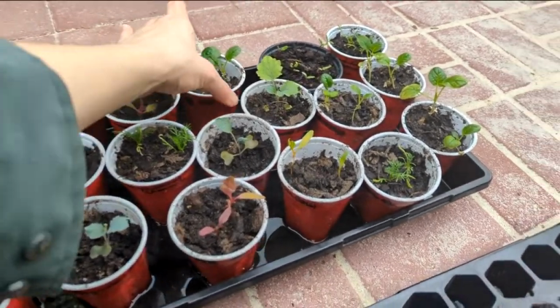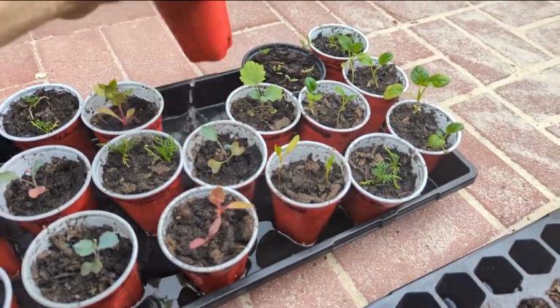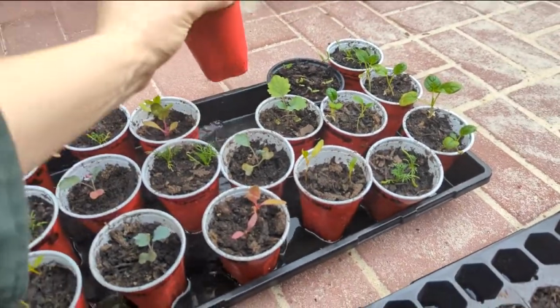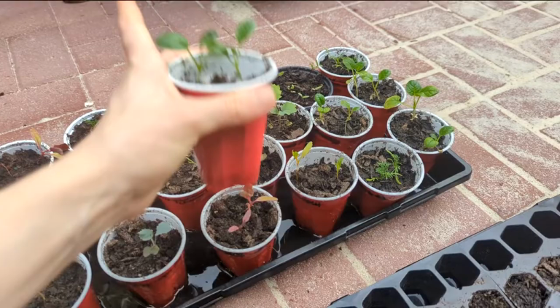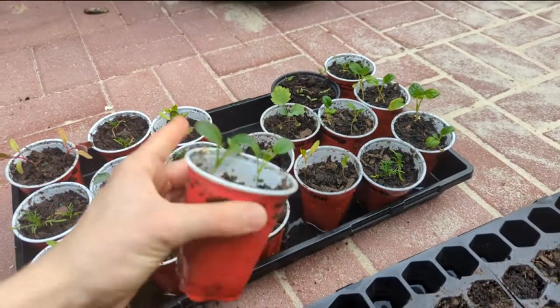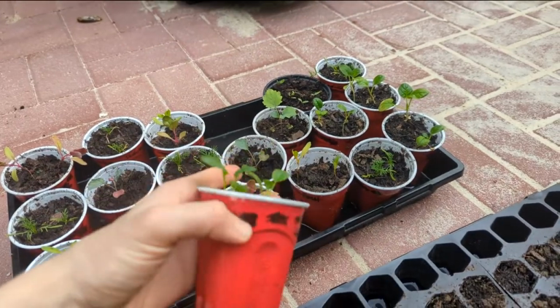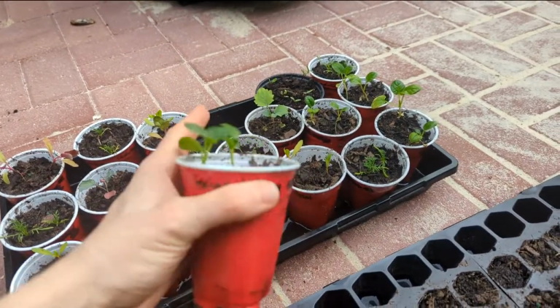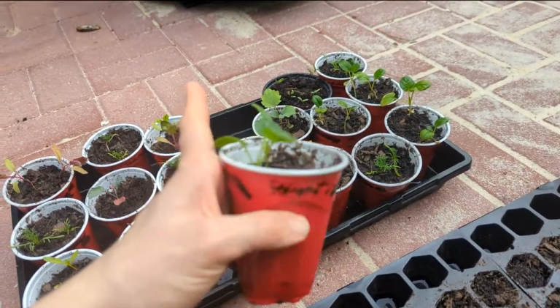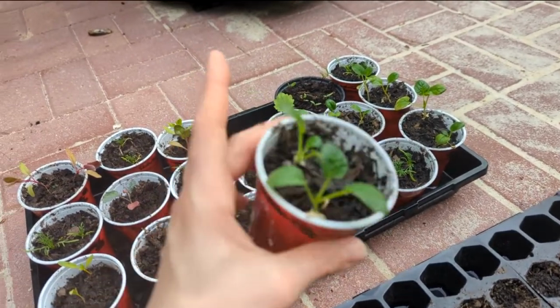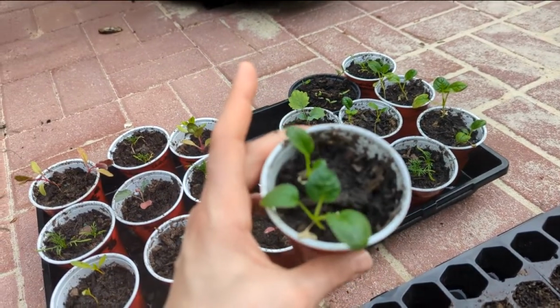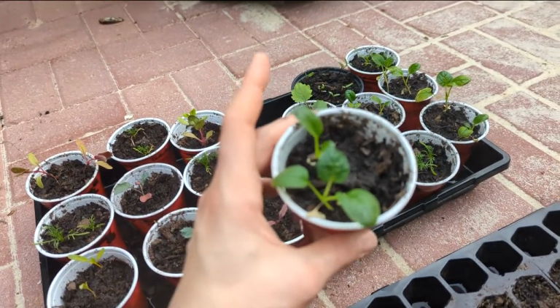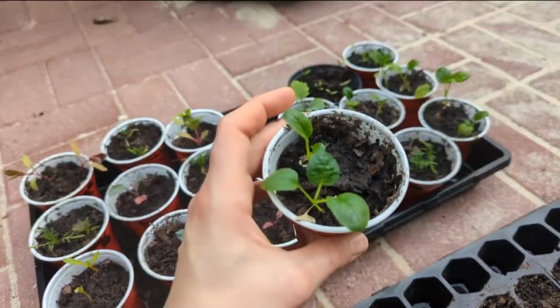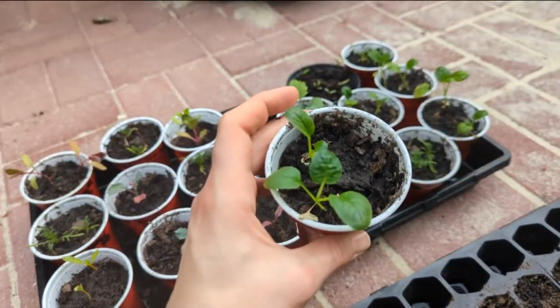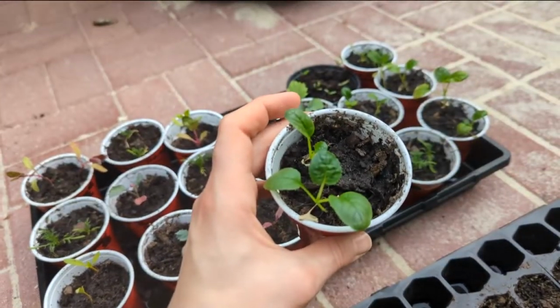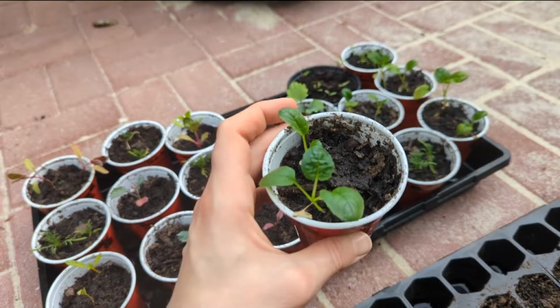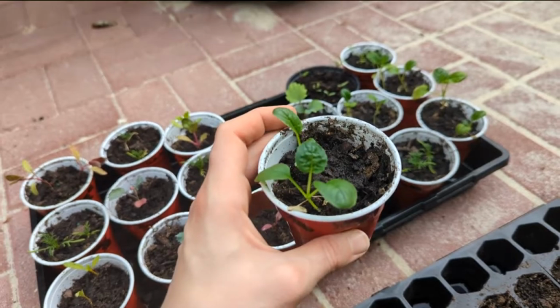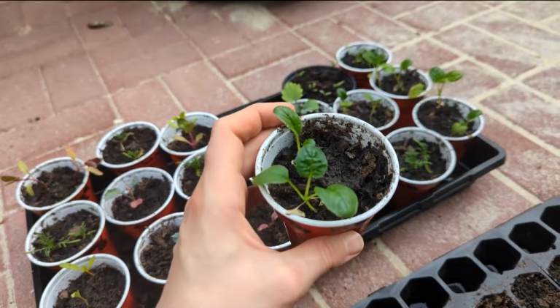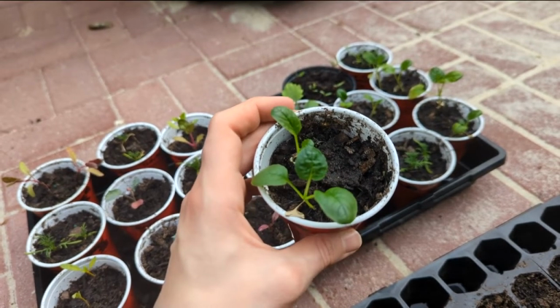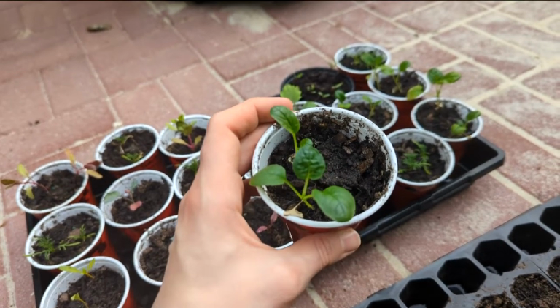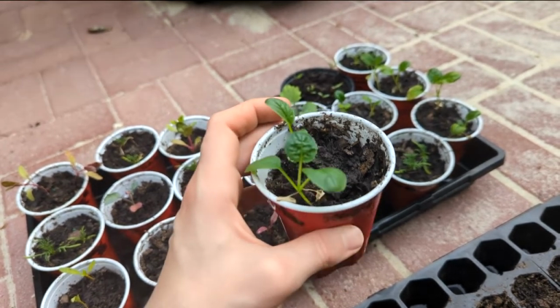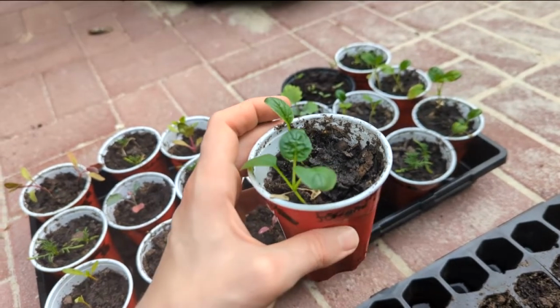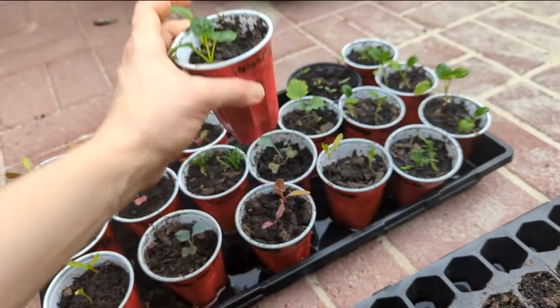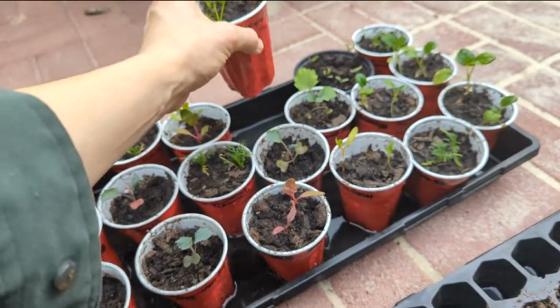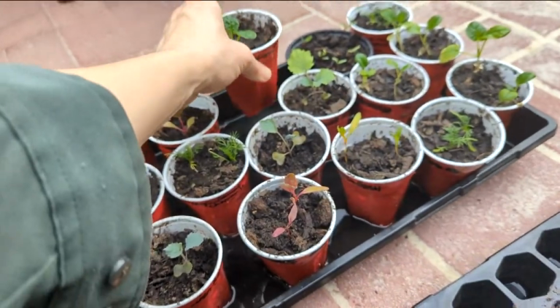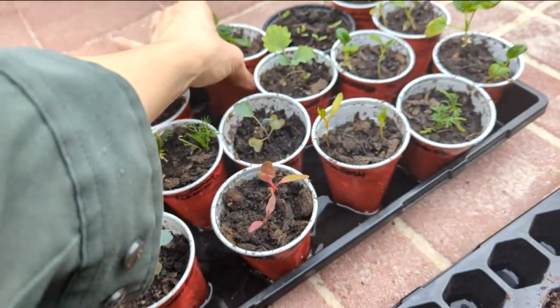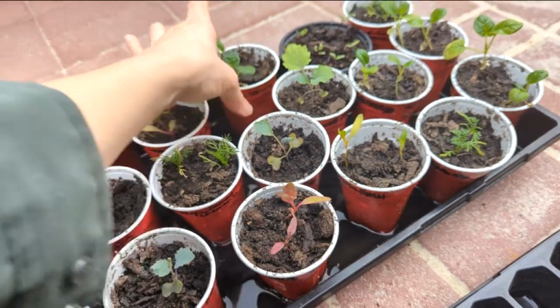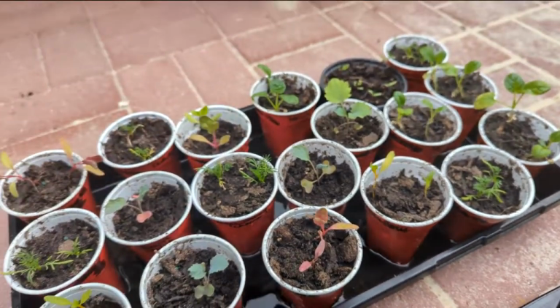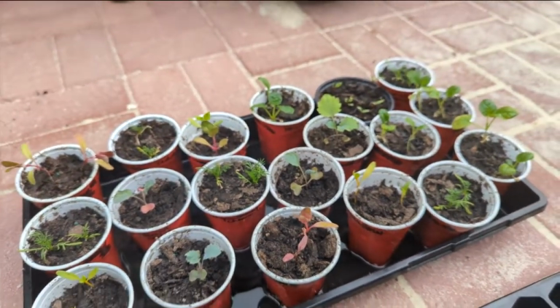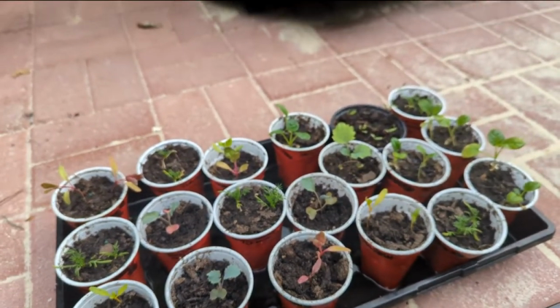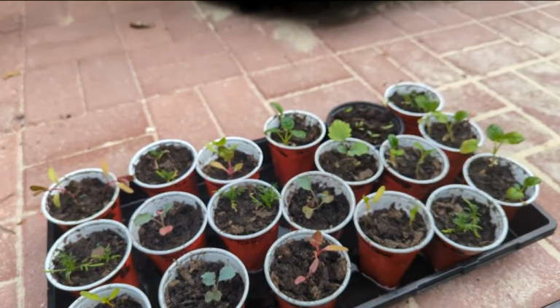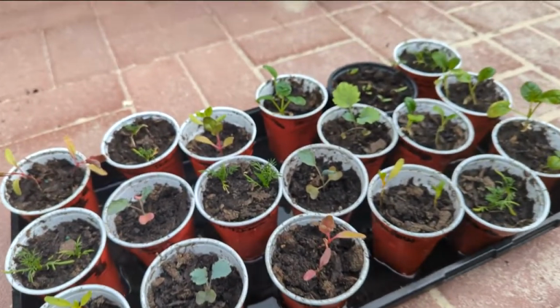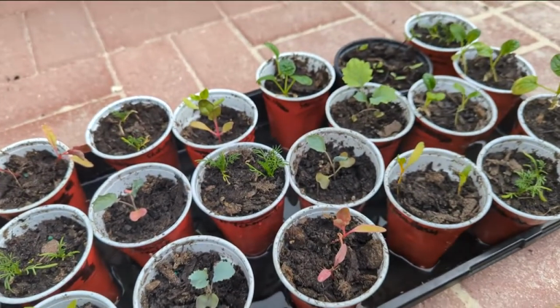I also have a Baker Creek free seed influence moment — the Chijimasi, I believe is how they're called. It's a cold-hardy Asian-style green that I think is a lot easier to germinate than spinach, and I think I'm going to be cooking it a lot like I would cook spinach.